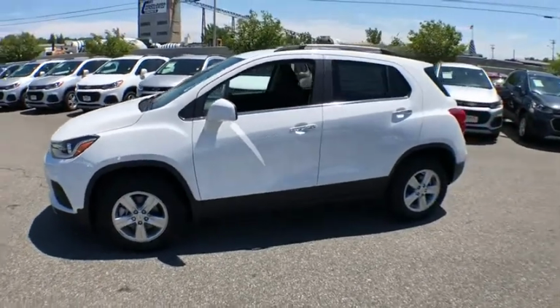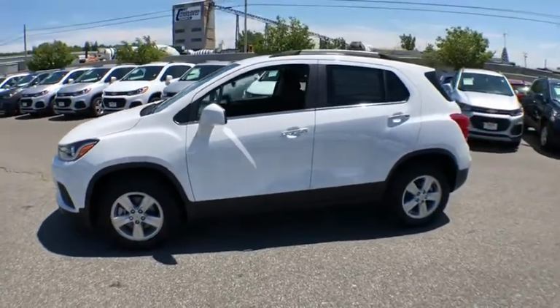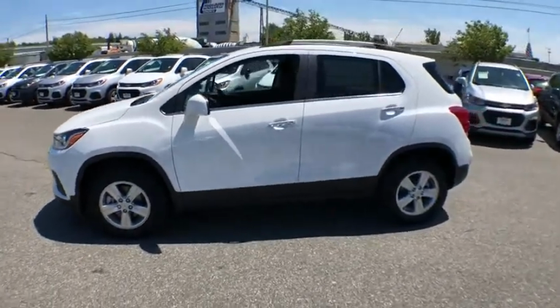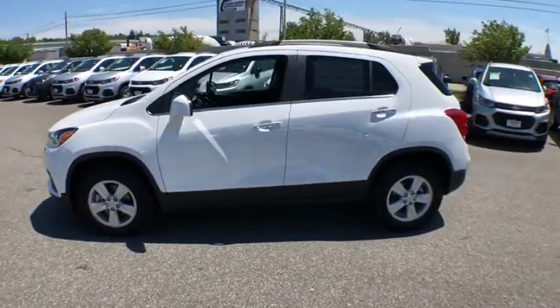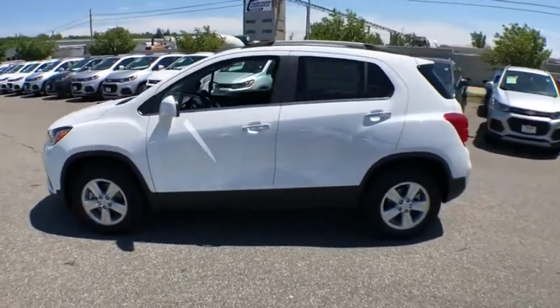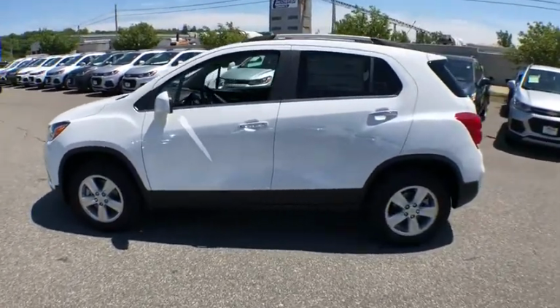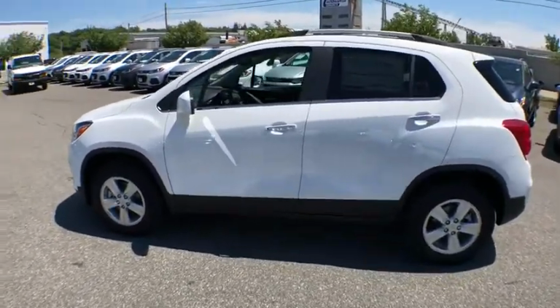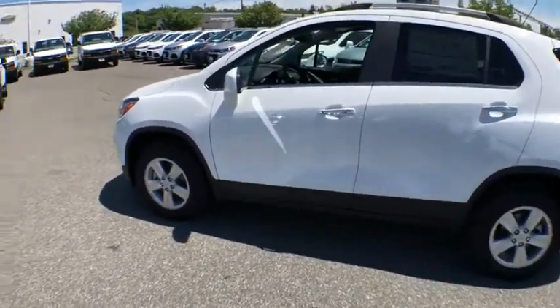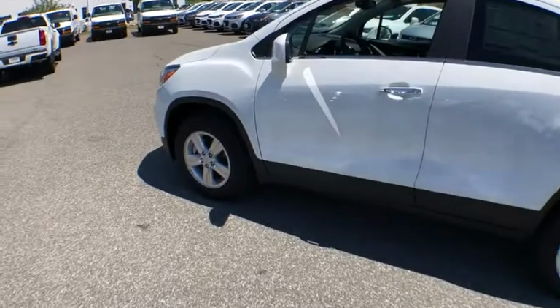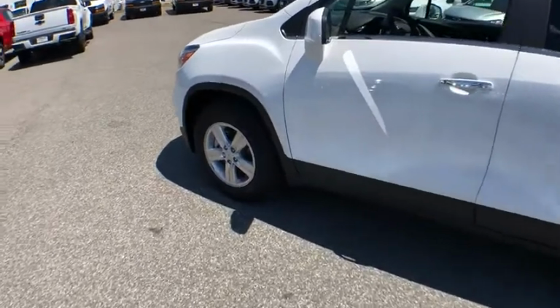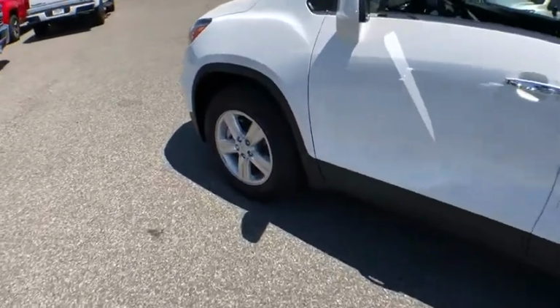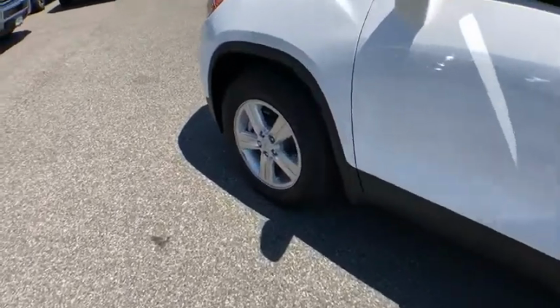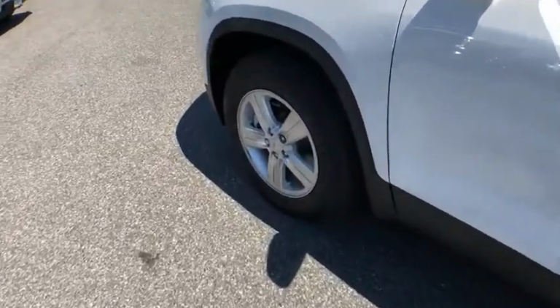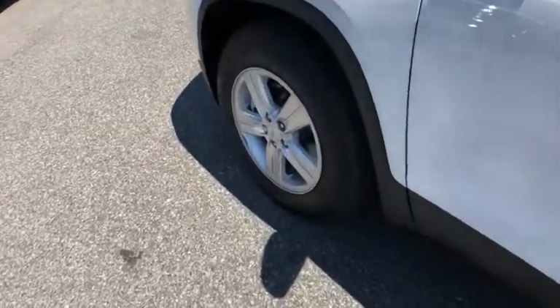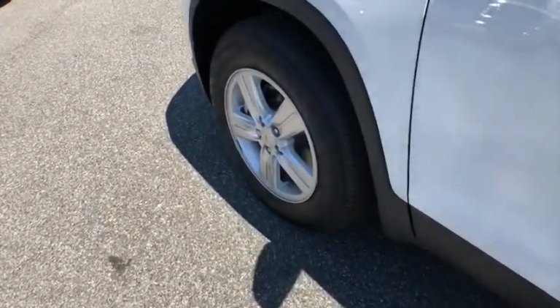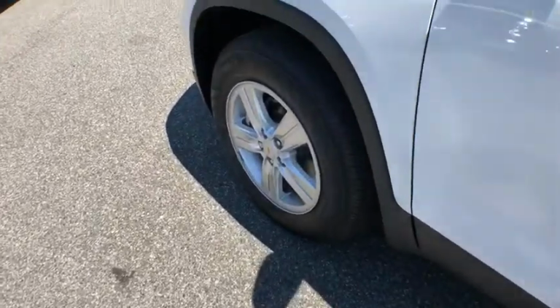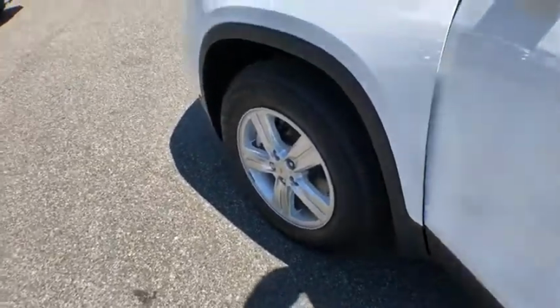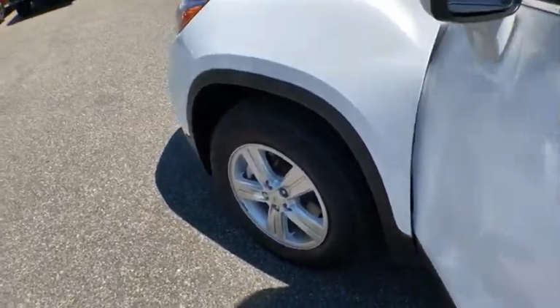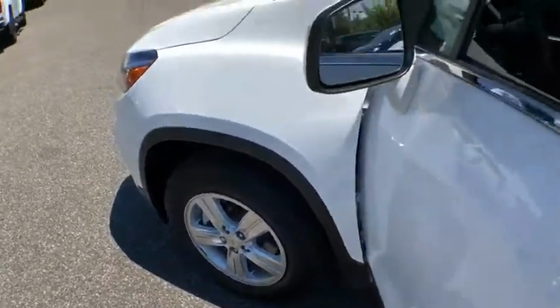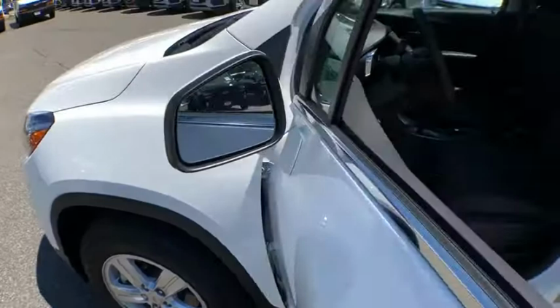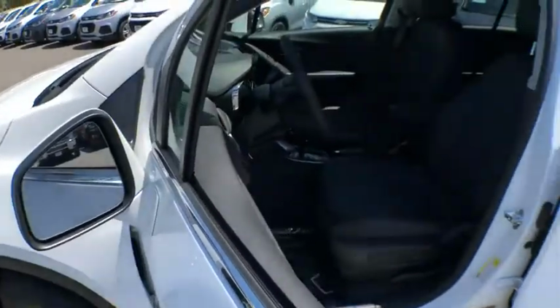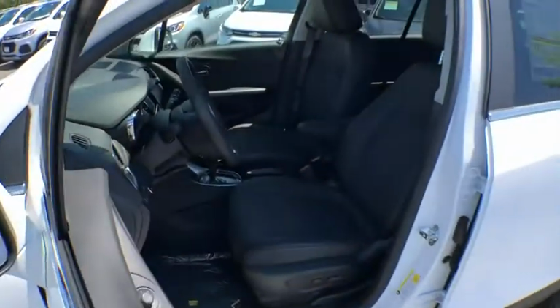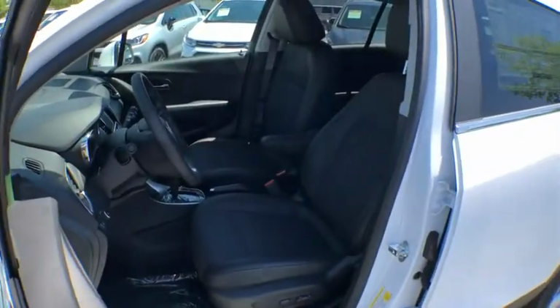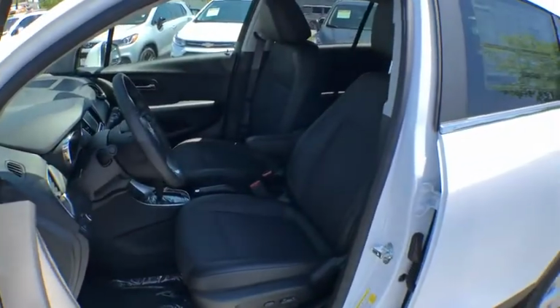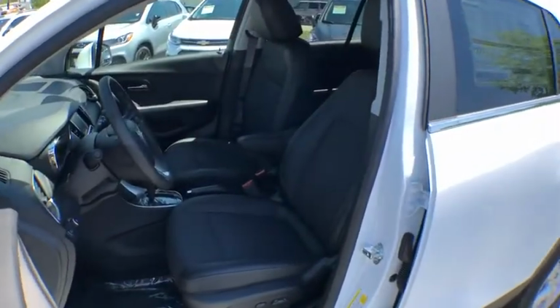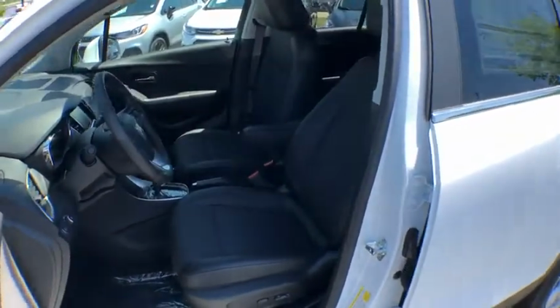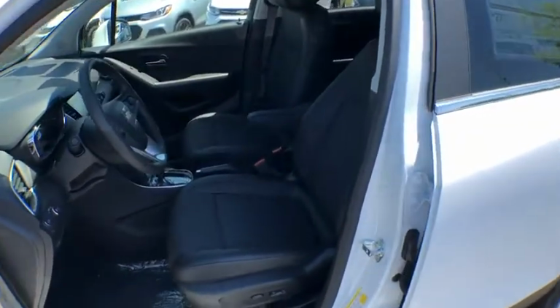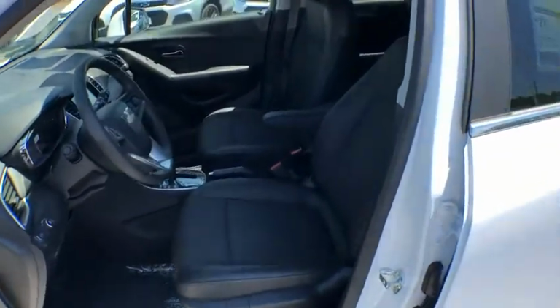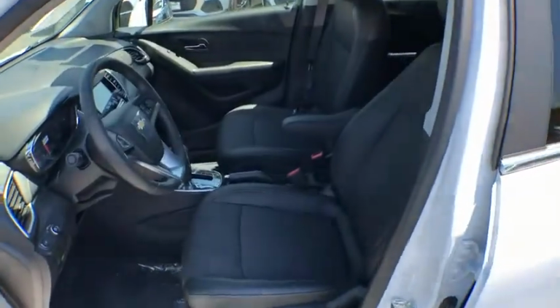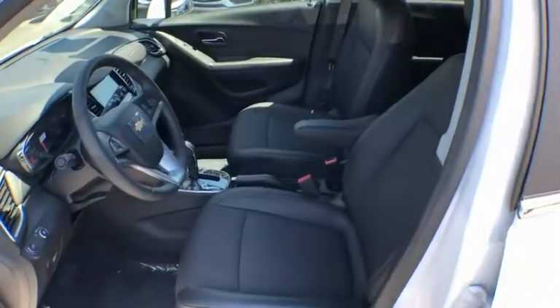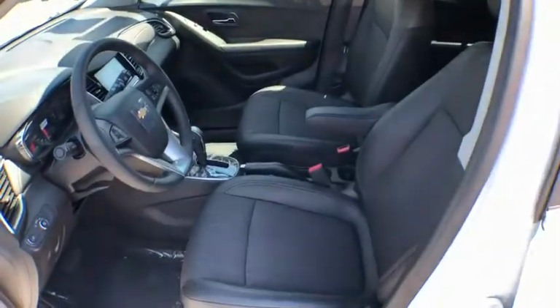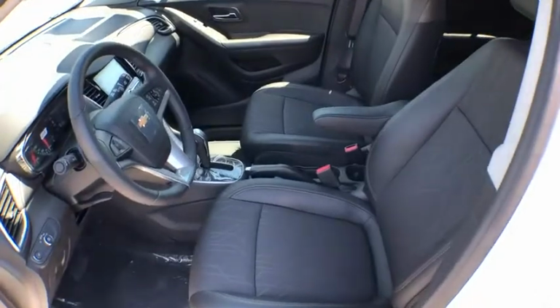Stability control, all-wheel drive, remote engine start, cruise control, floor mats, anti-theft security system, daytime running lamps, power outlets, rear view camera, map lights, cup holders, steering wheel controls, luggage rack.